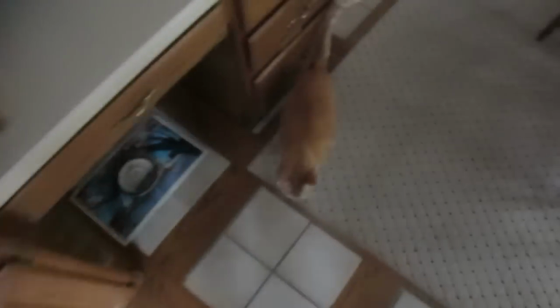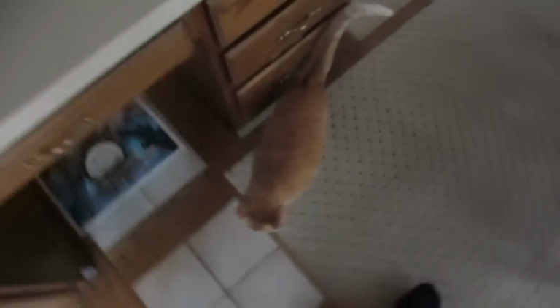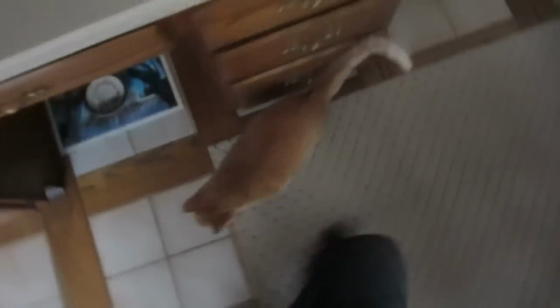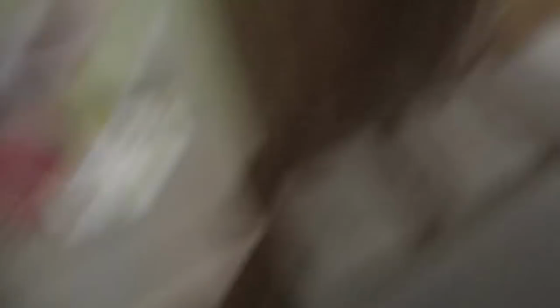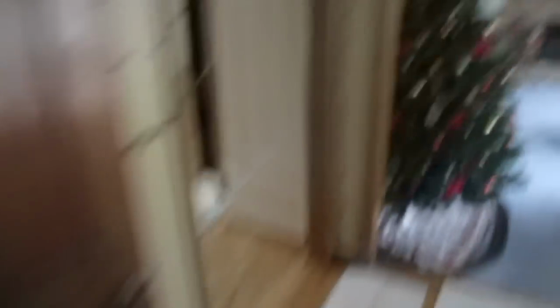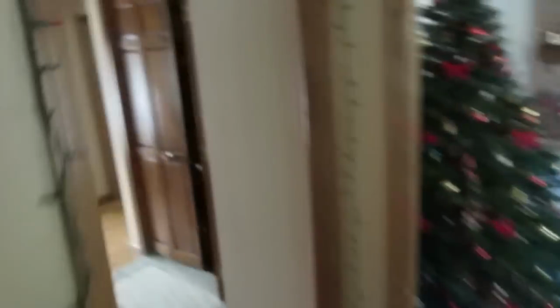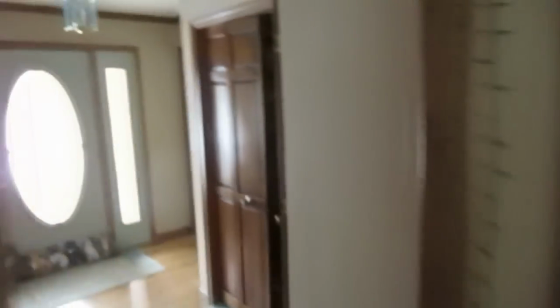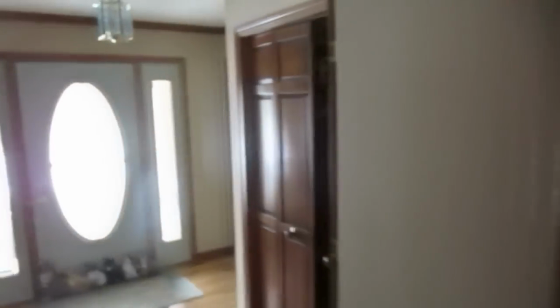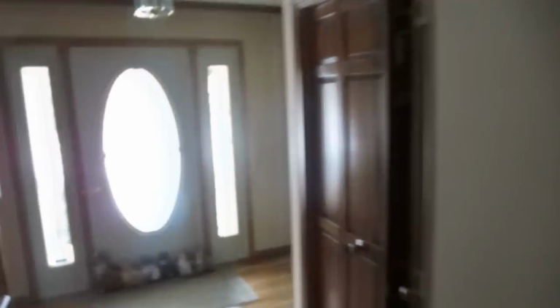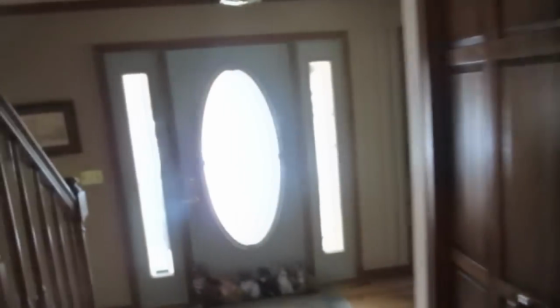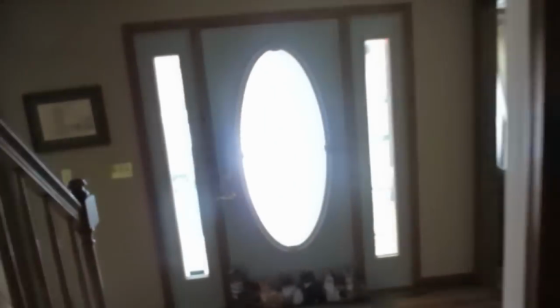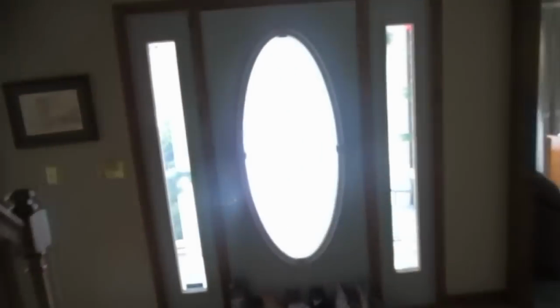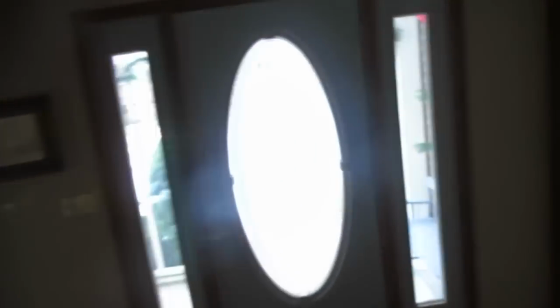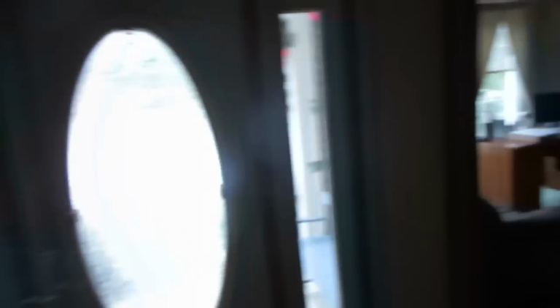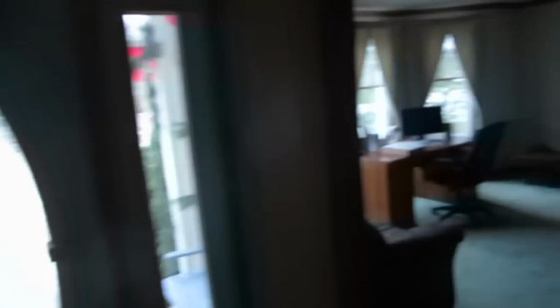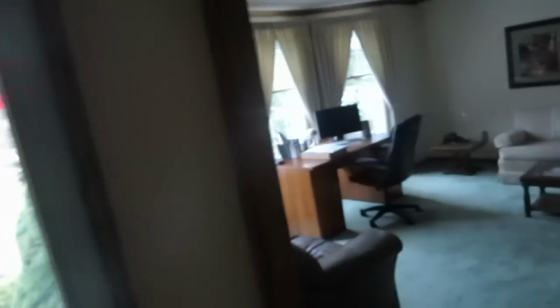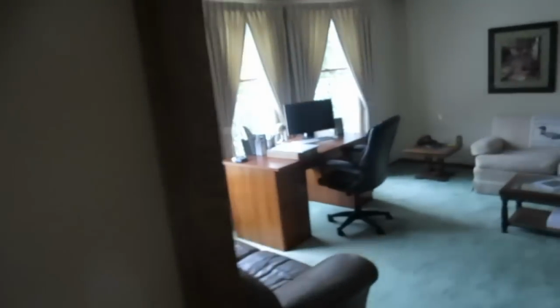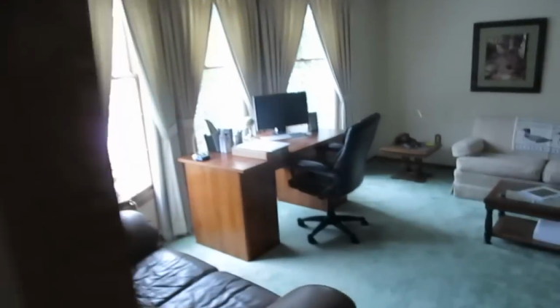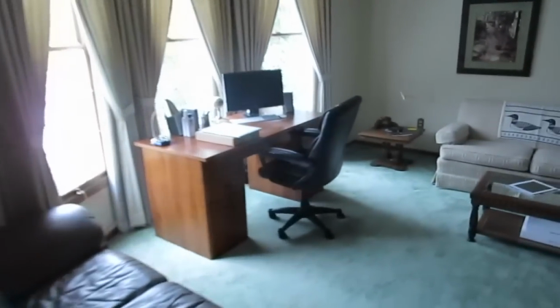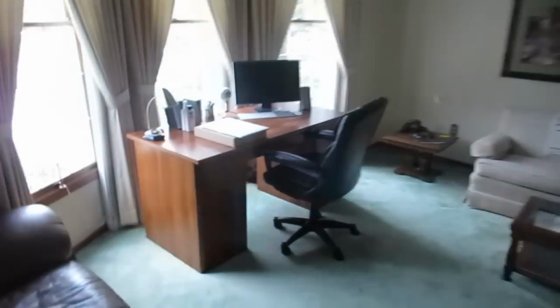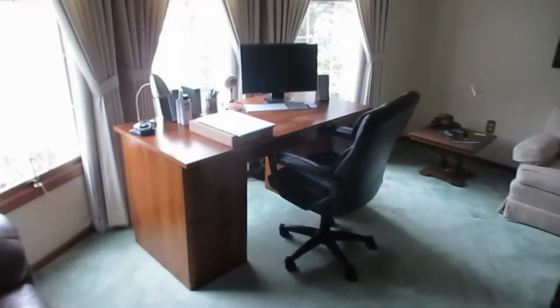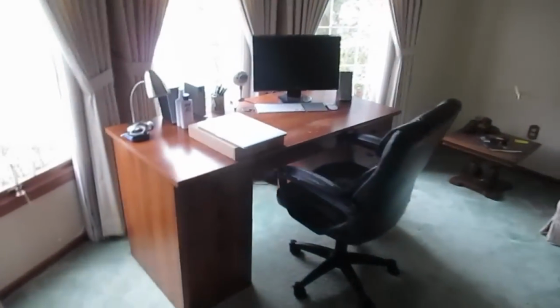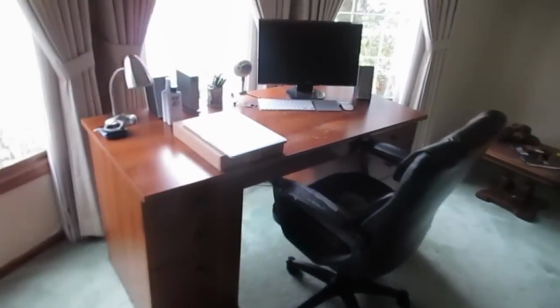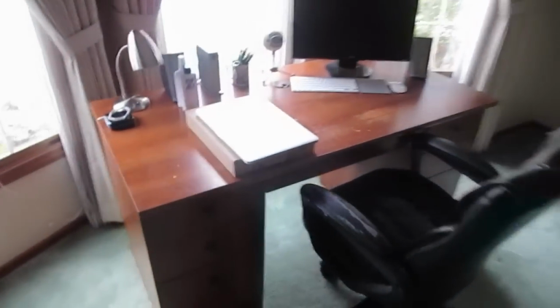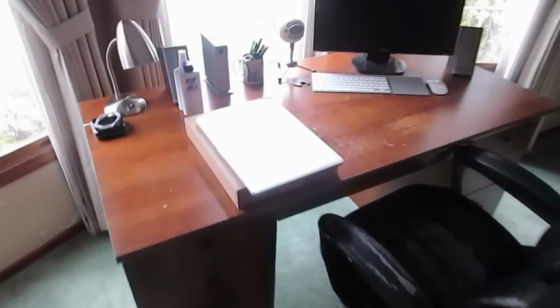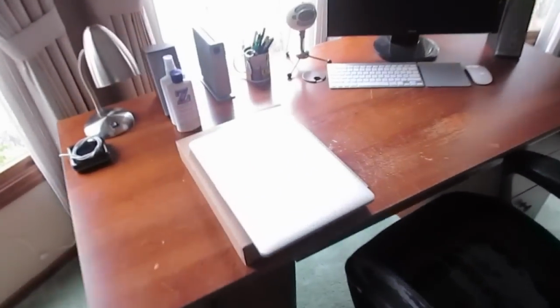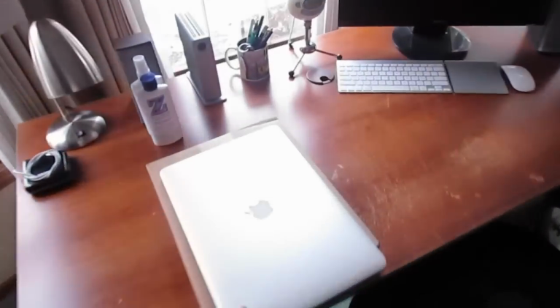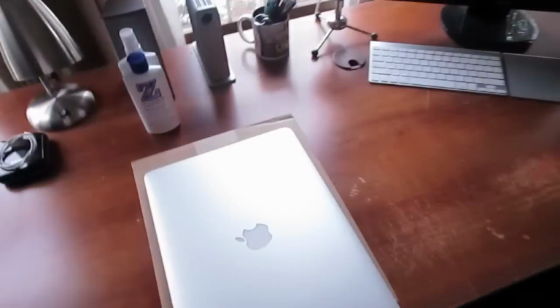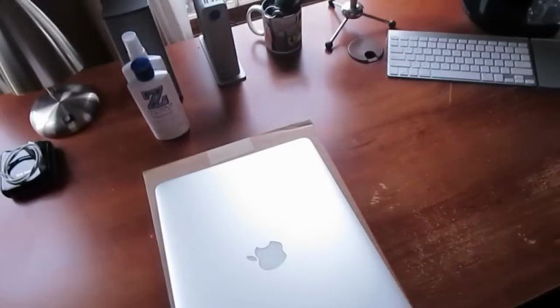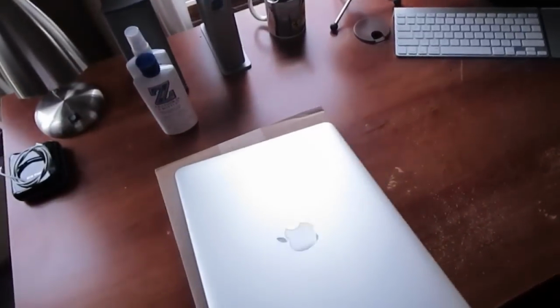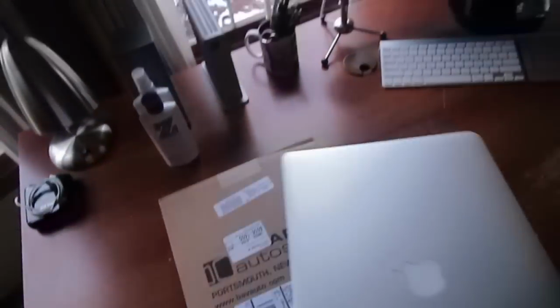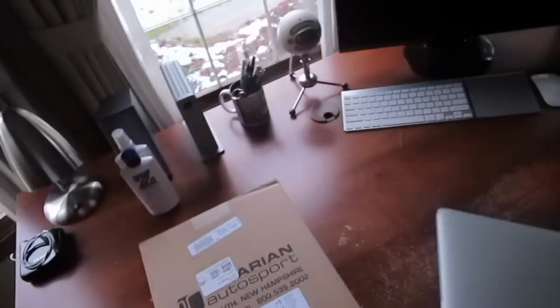Morning to you. I woke up to a doorbell and something on the porch here. Not a Mac. I already have a Mac.